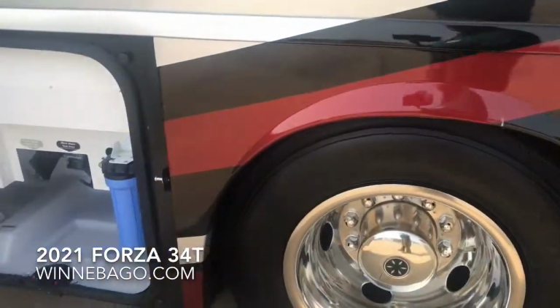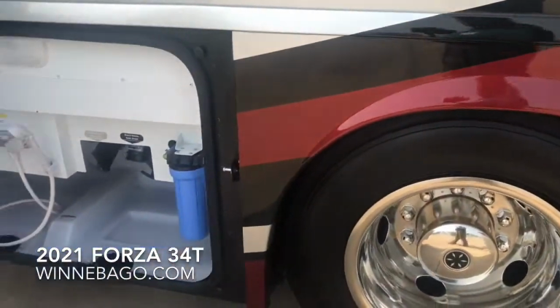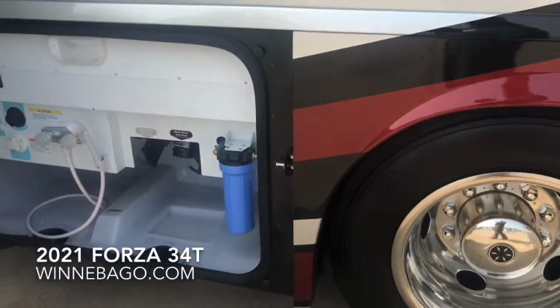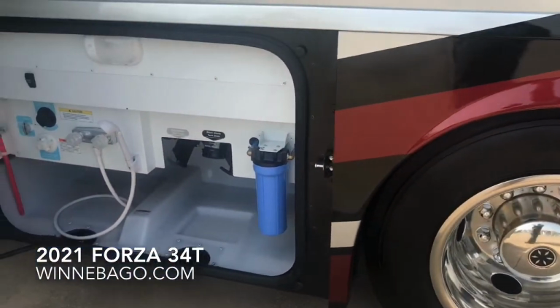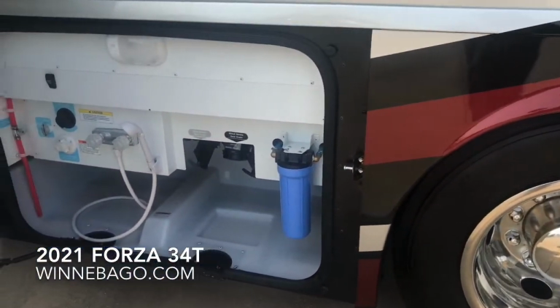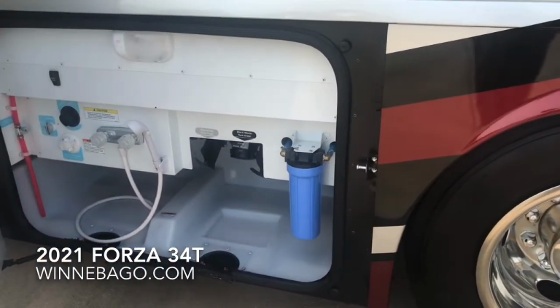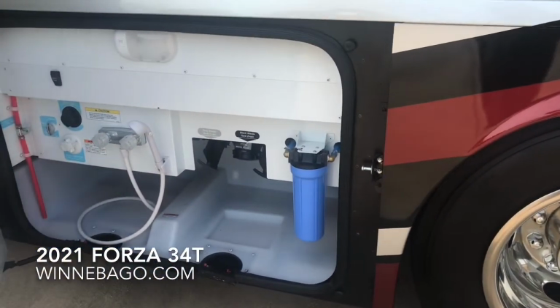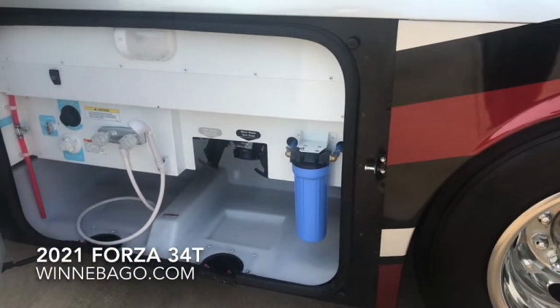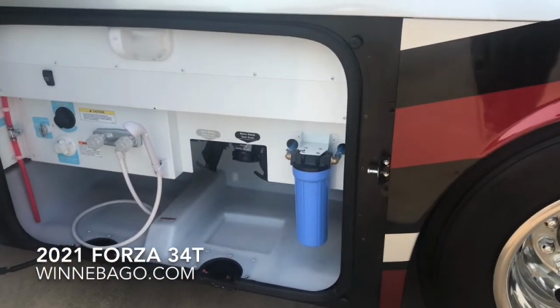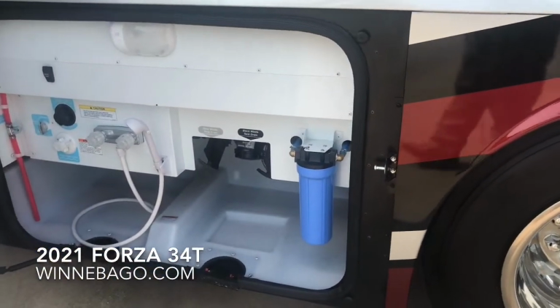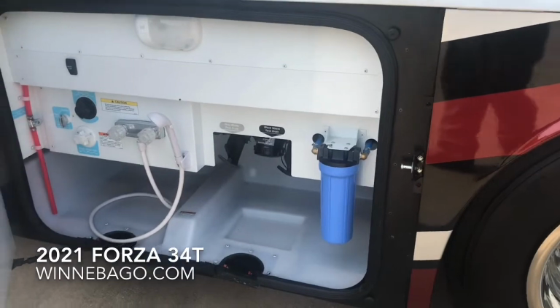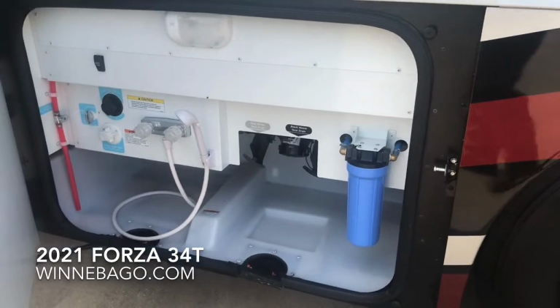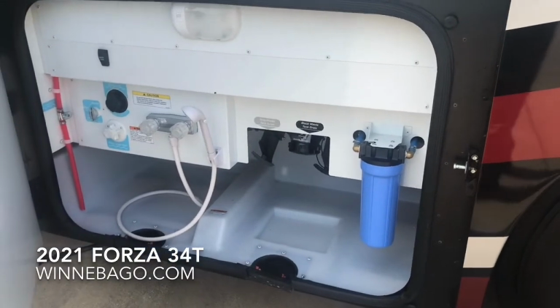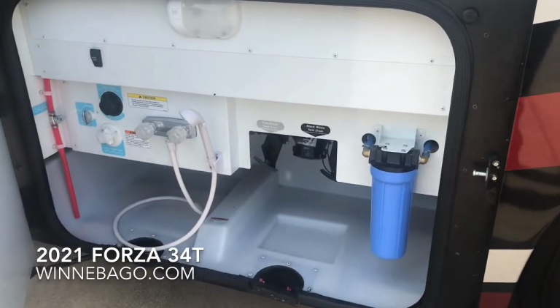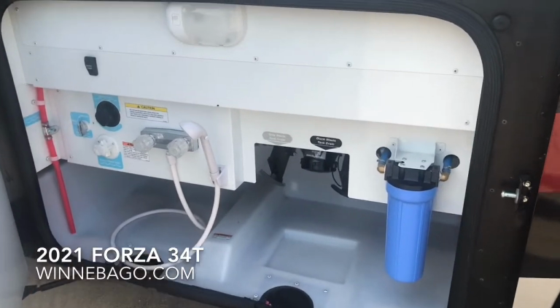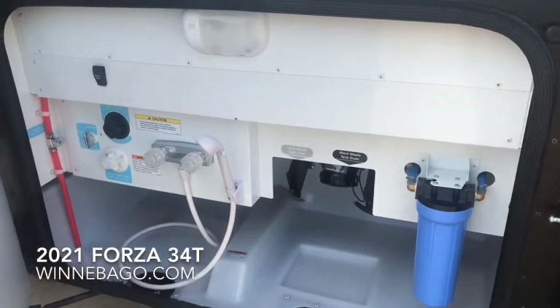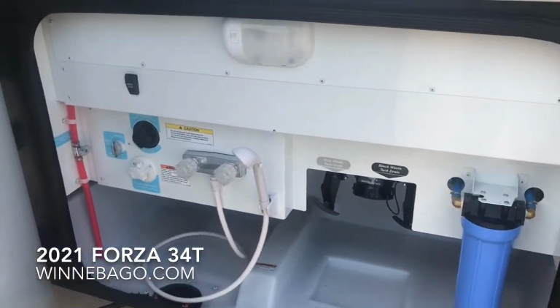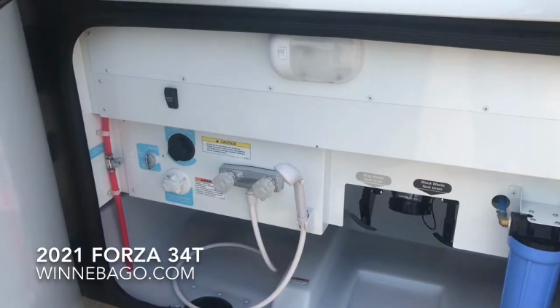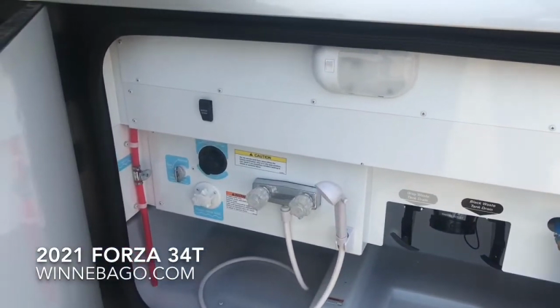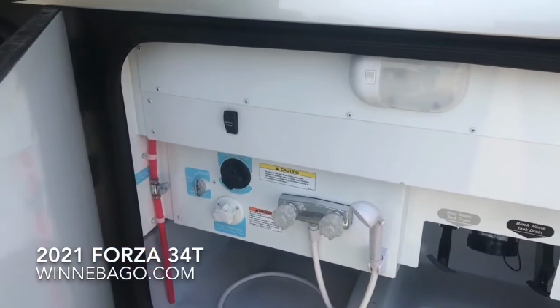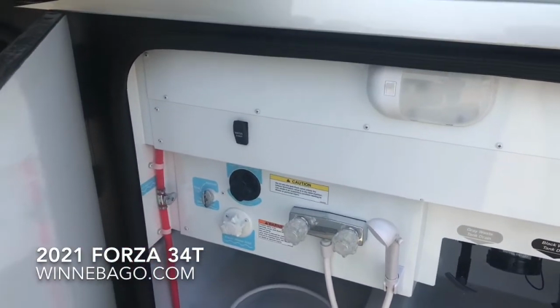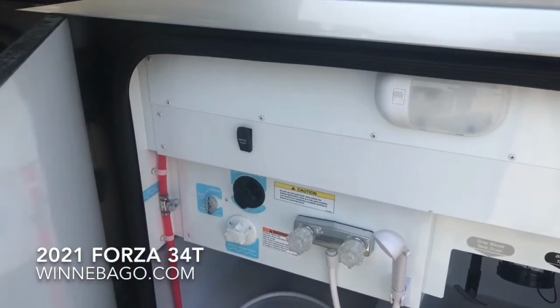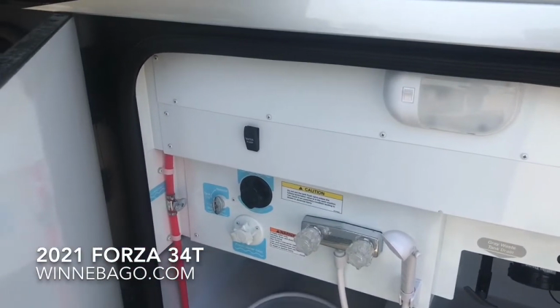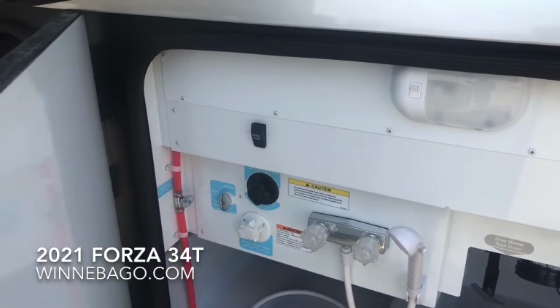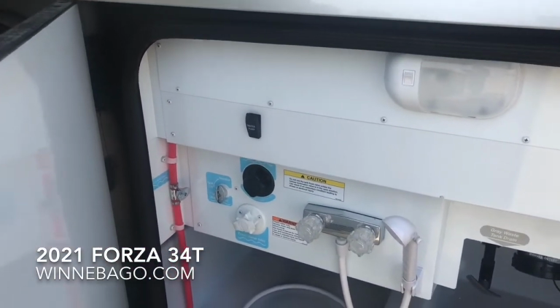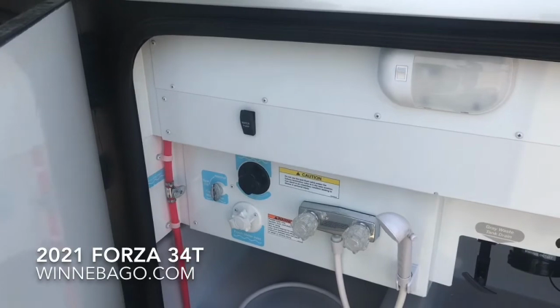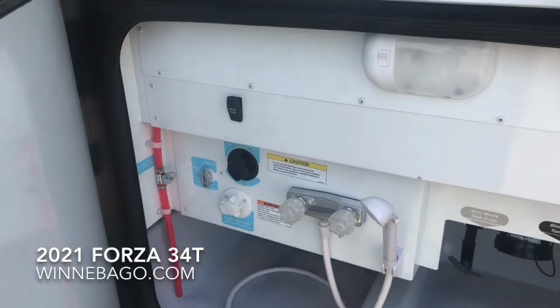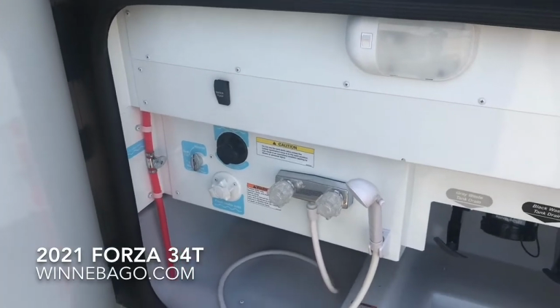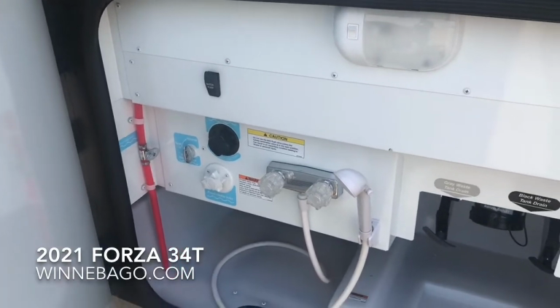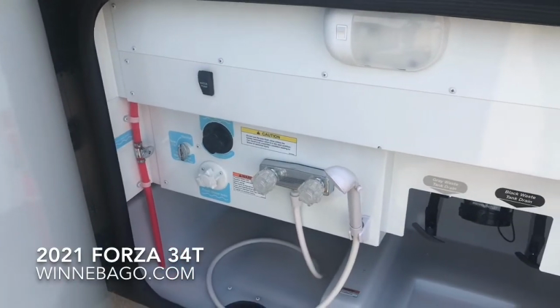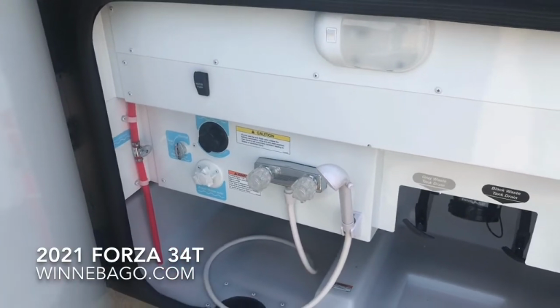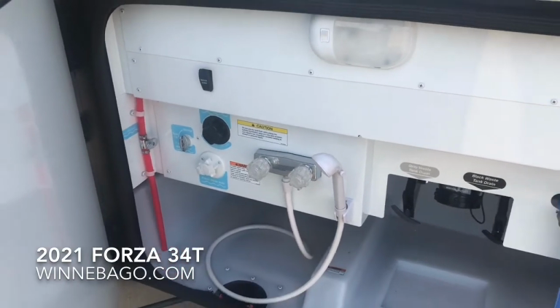The main utility compartment includes the outside shower, a whole-coach water filter, and some low-point drains. The compartment is lighted and there's also a water pump switch out here for your convenience.